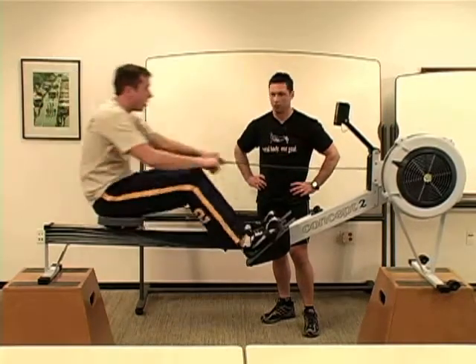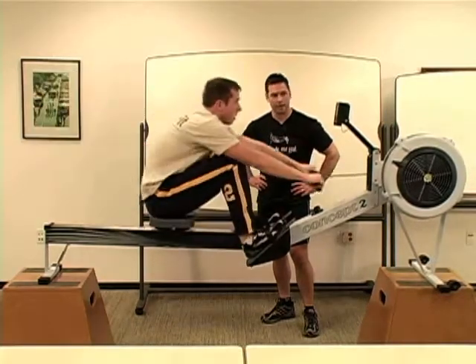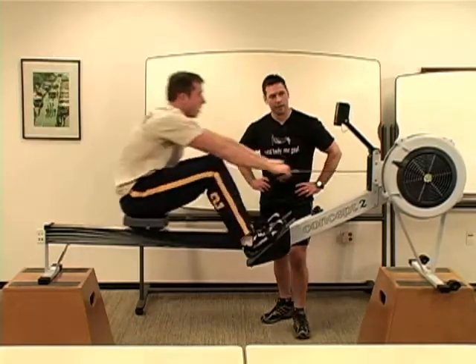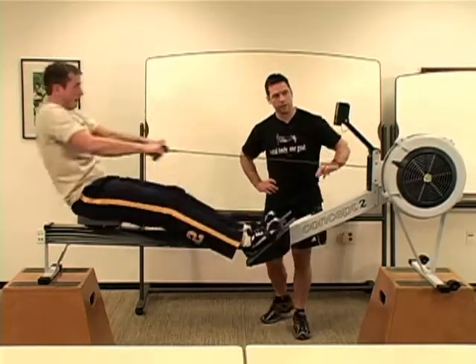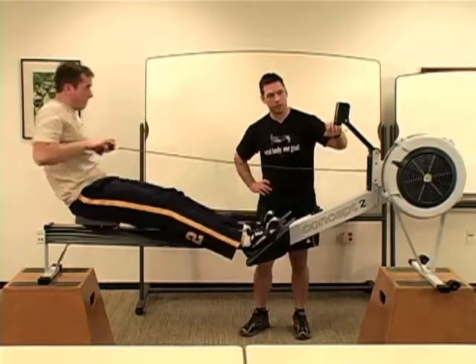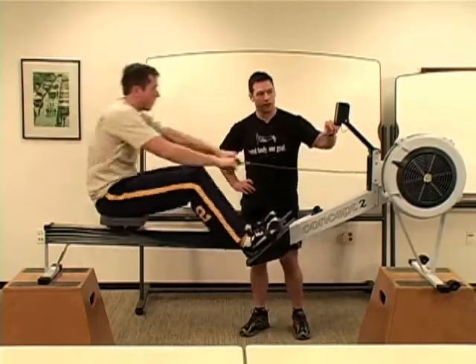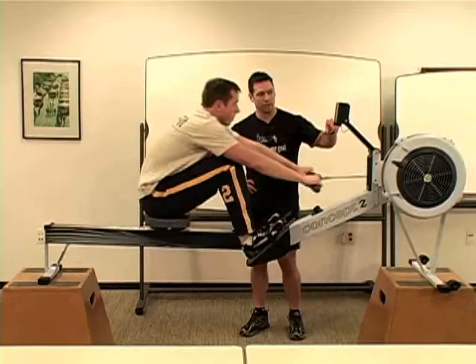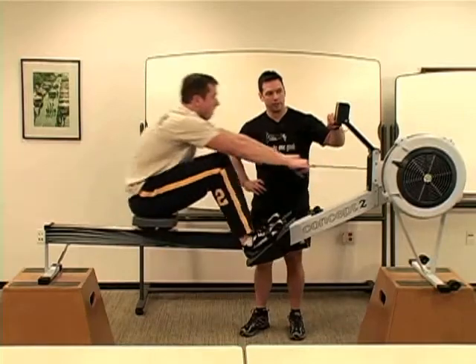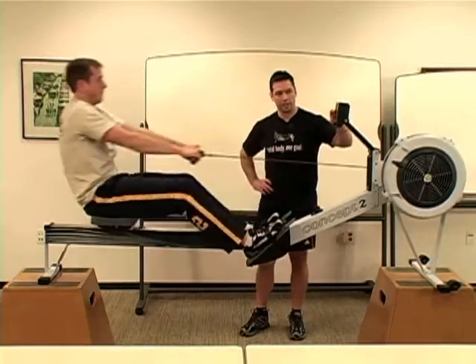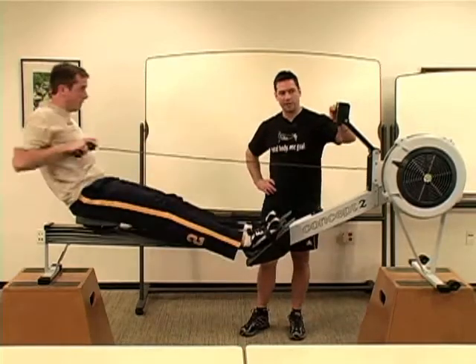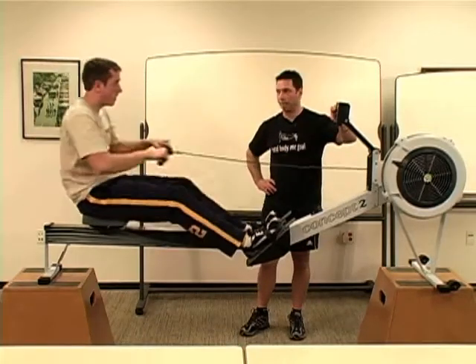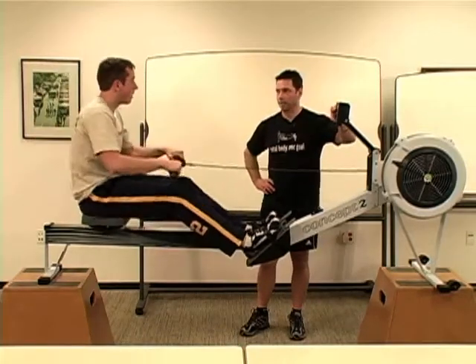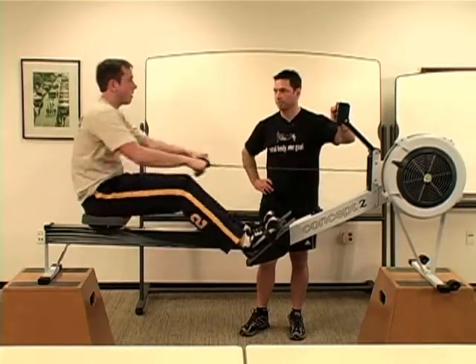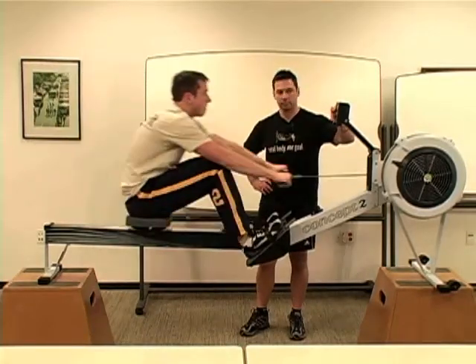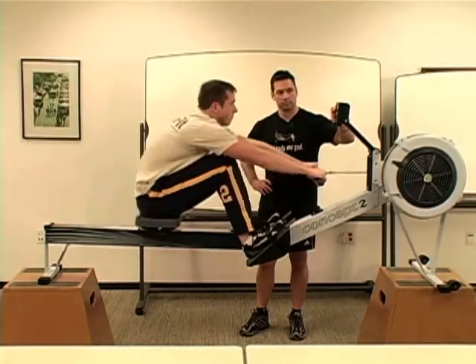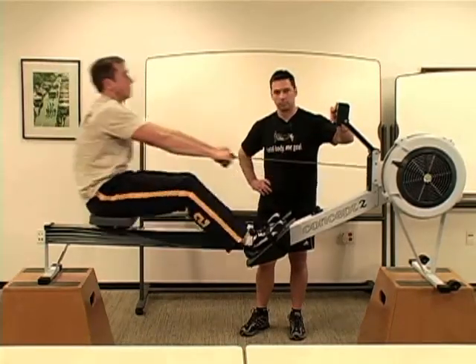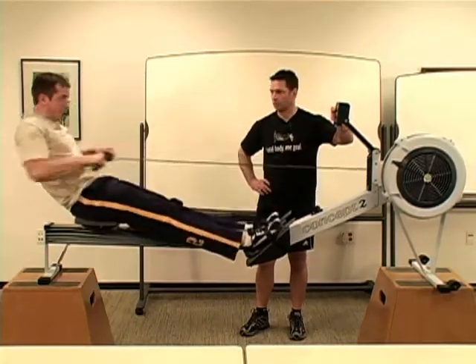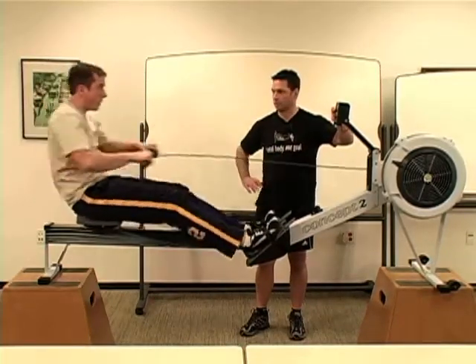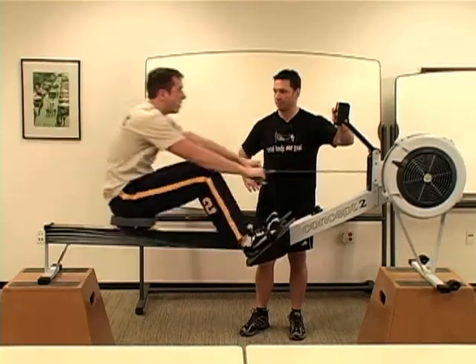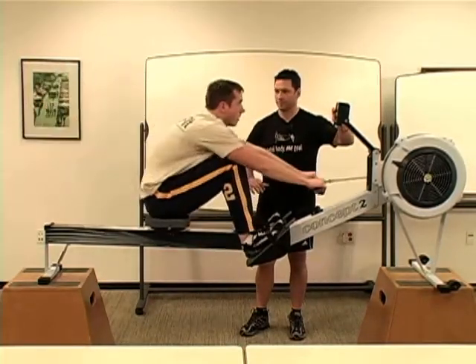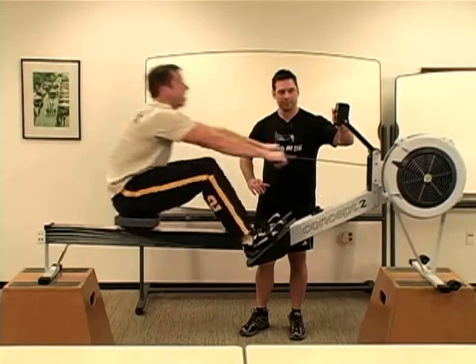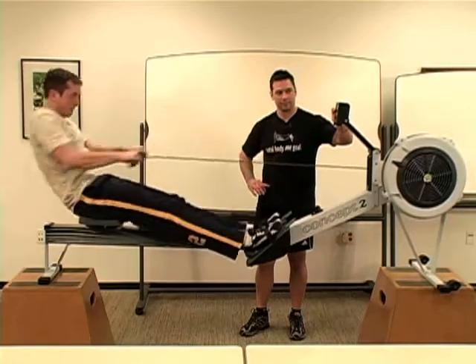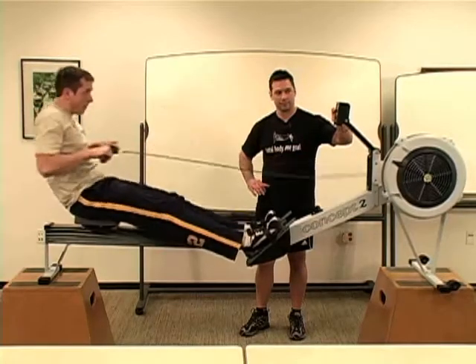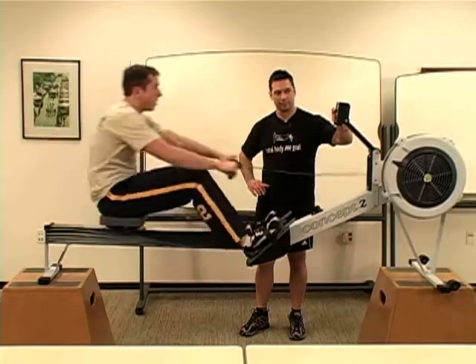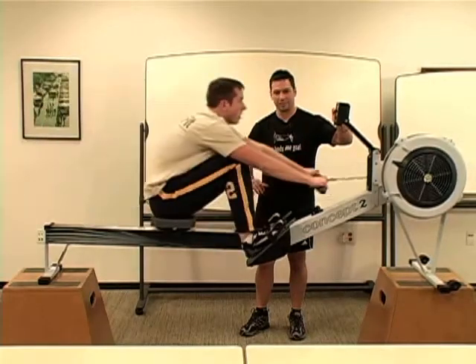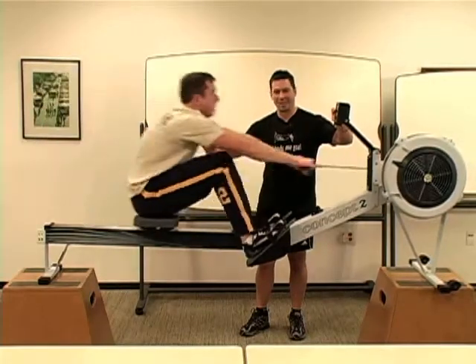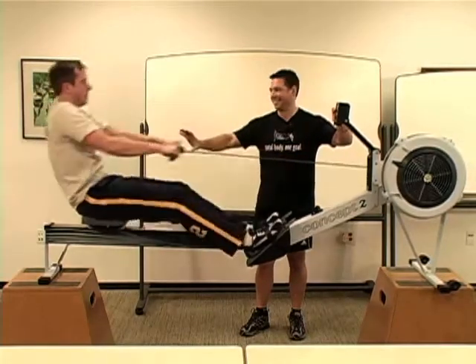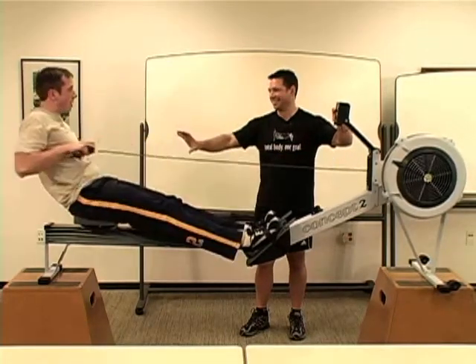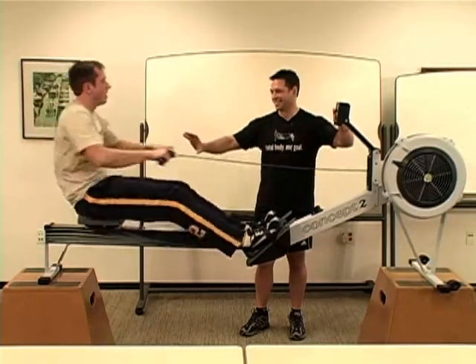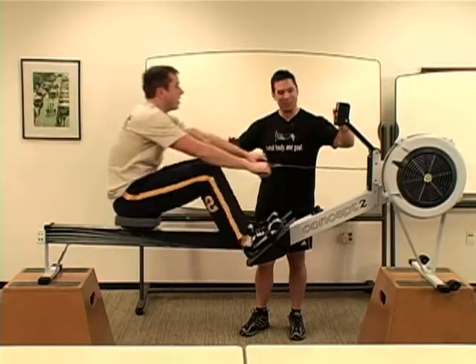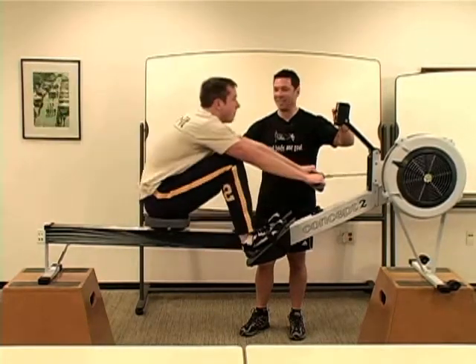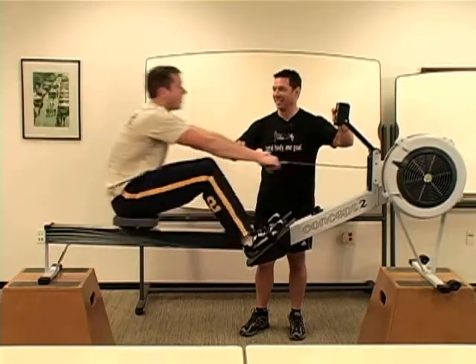Slow it down. Slow down your stroke rate for me and try to keep that same pace. Slow down — you can do it, I know you can.